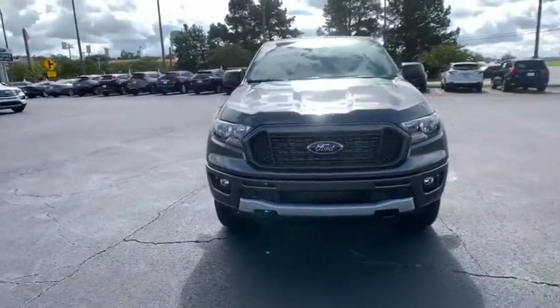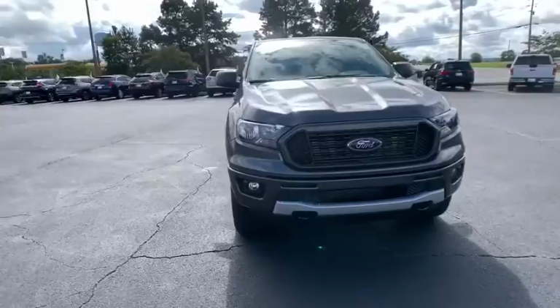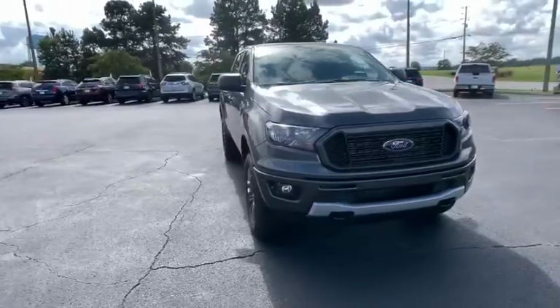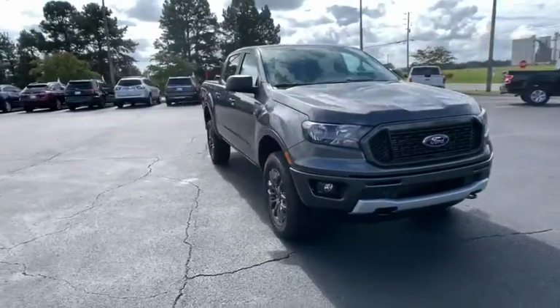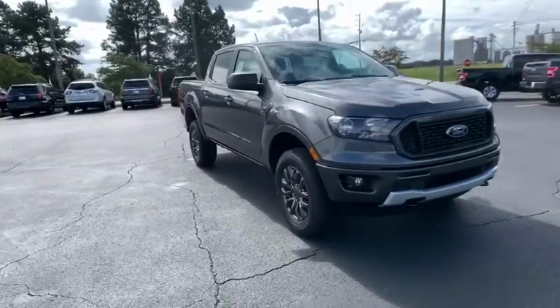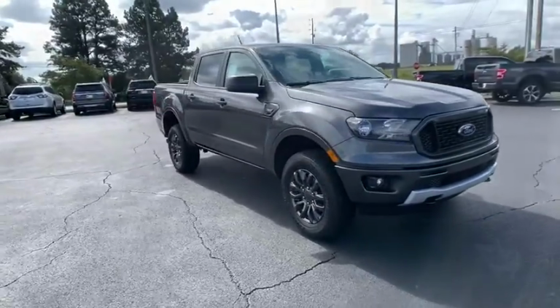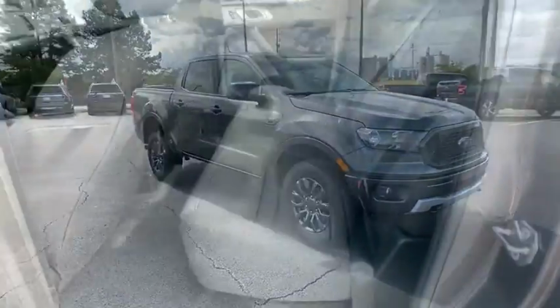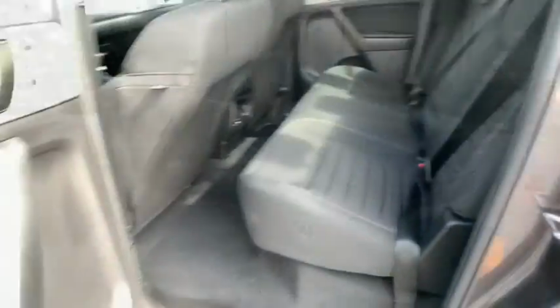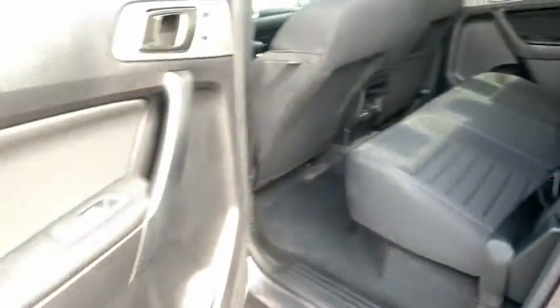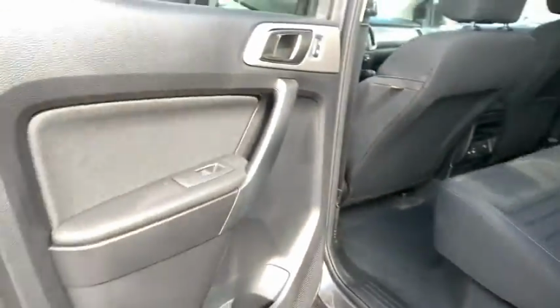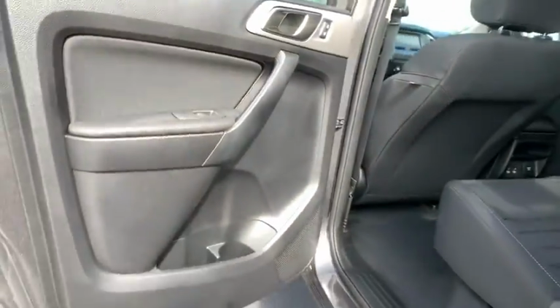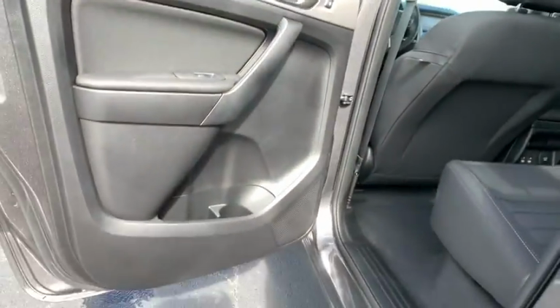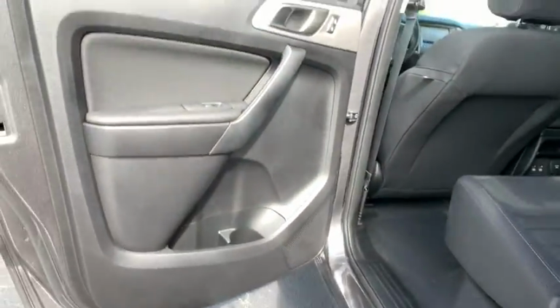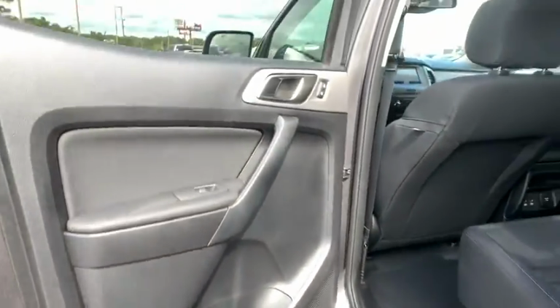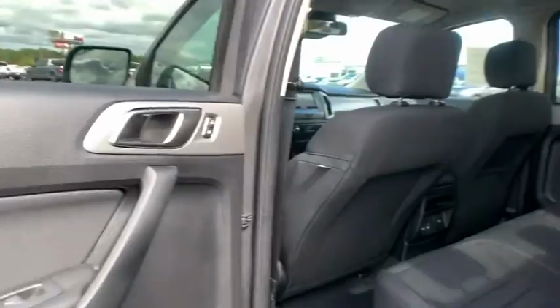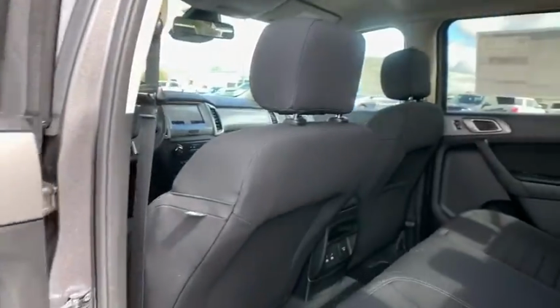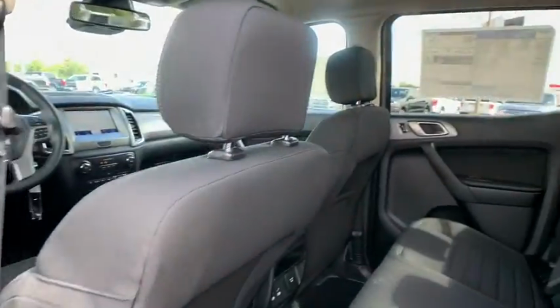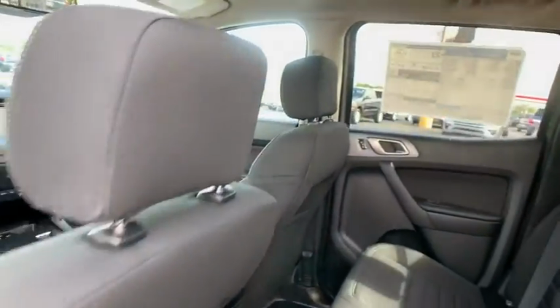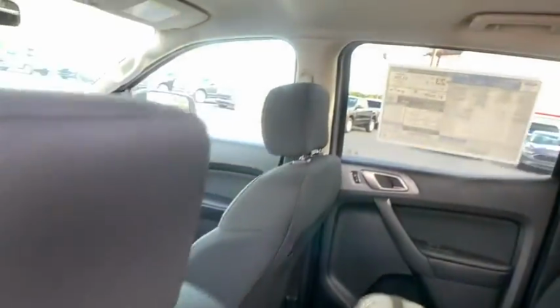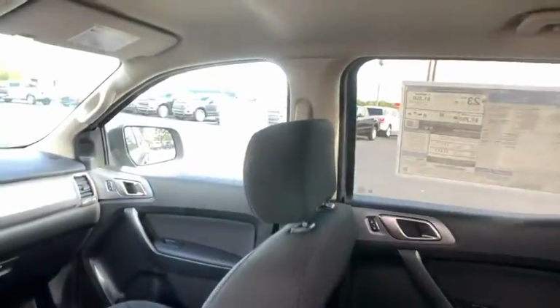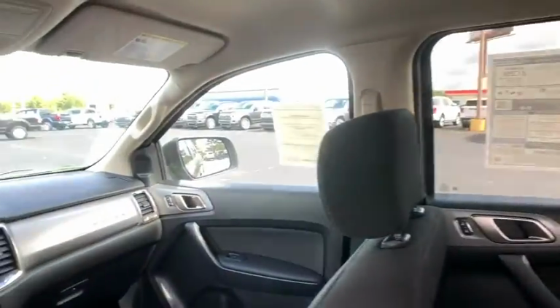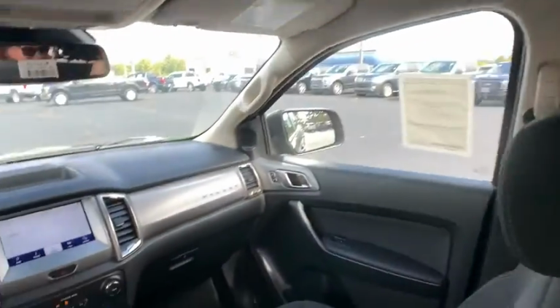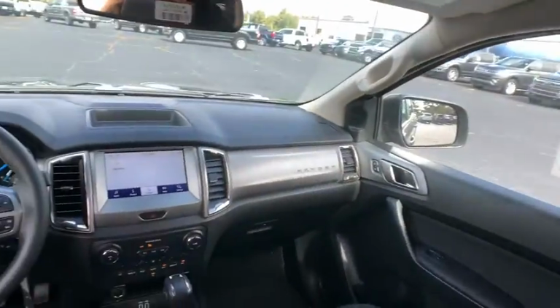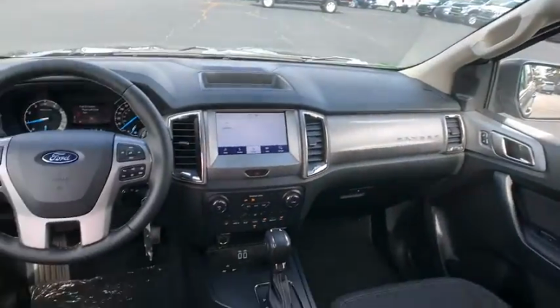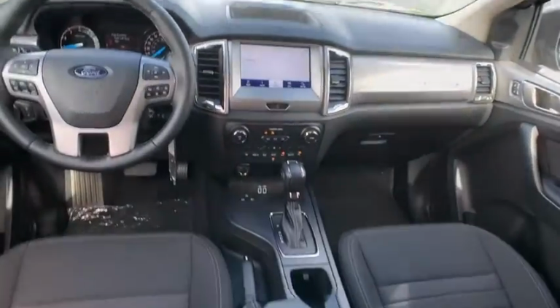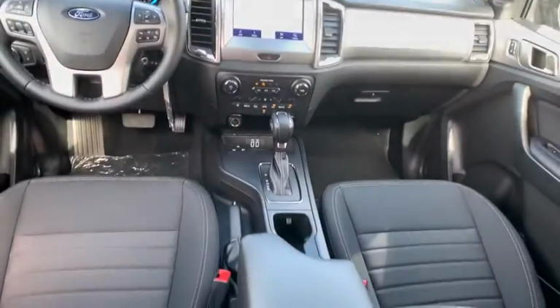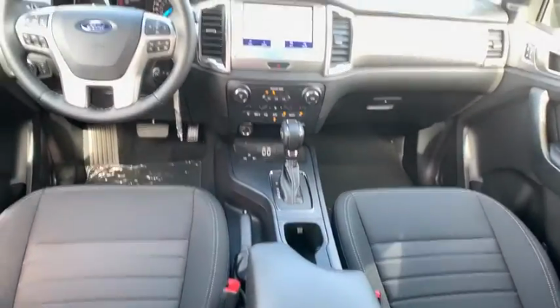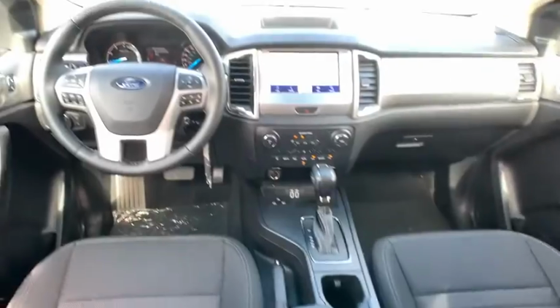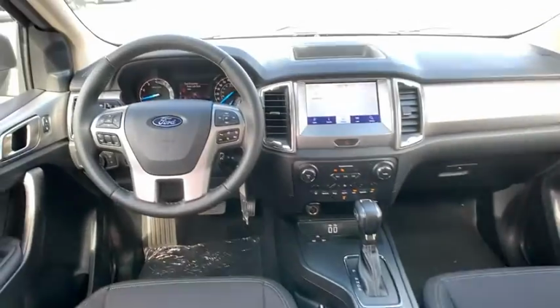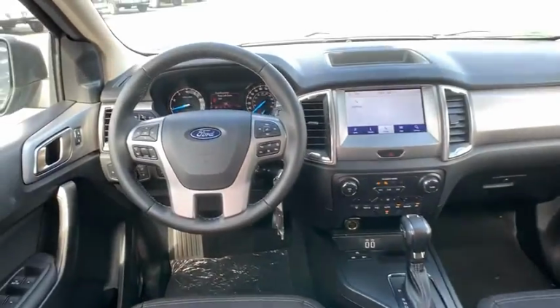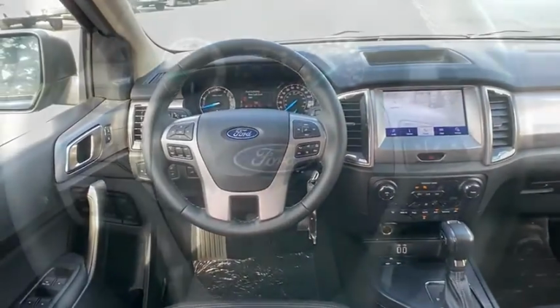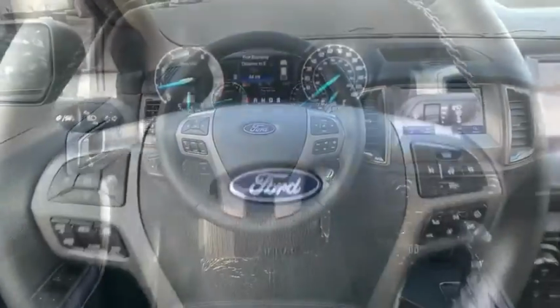Power windows, compass, security system, trip computer, rear window defroster, panic alarm, remote keyless entry, Sirius satellite radio, brake assist, overhead console, sport appearance package.